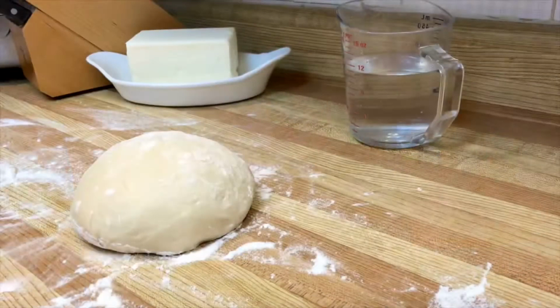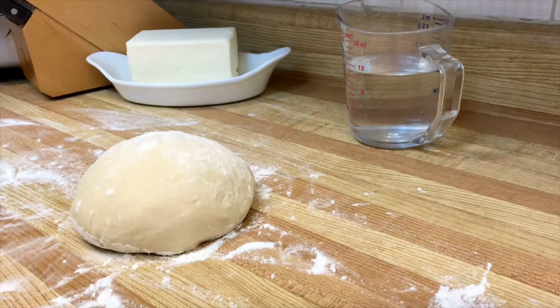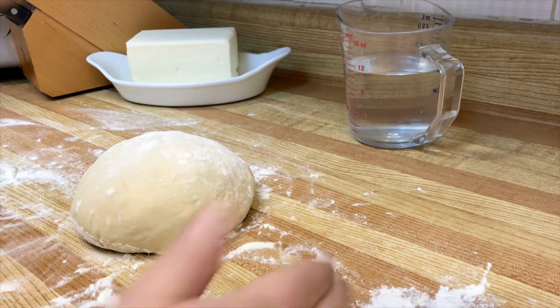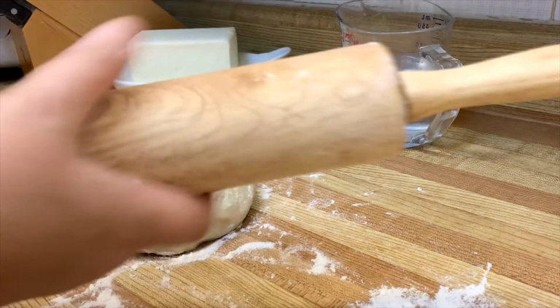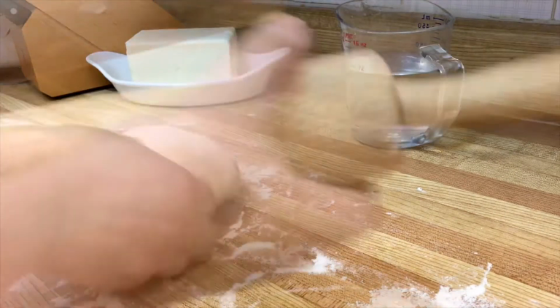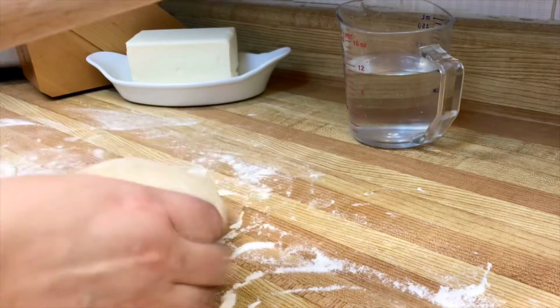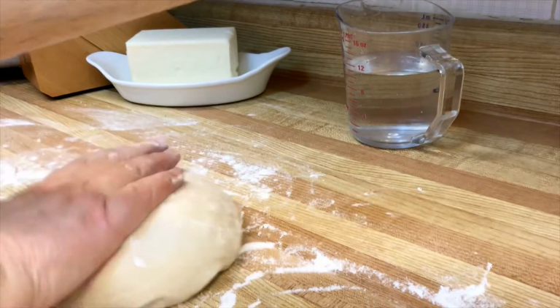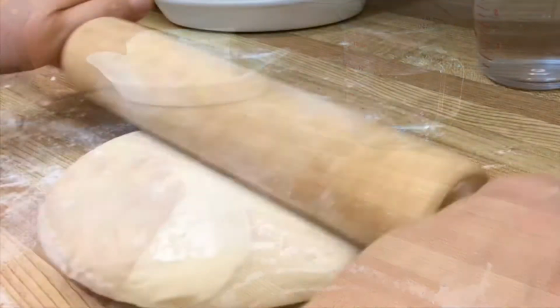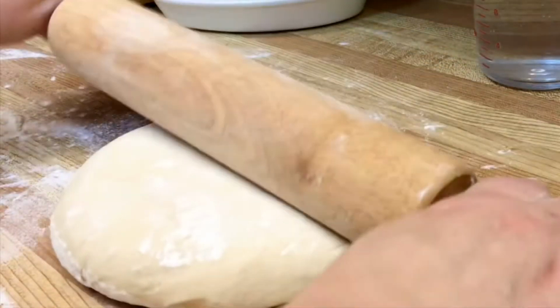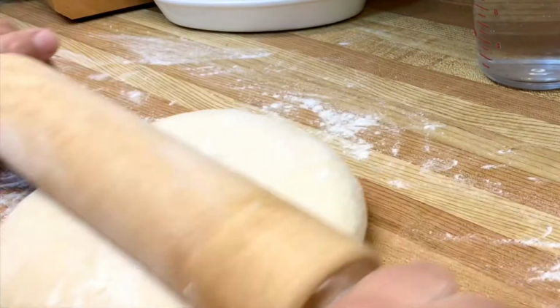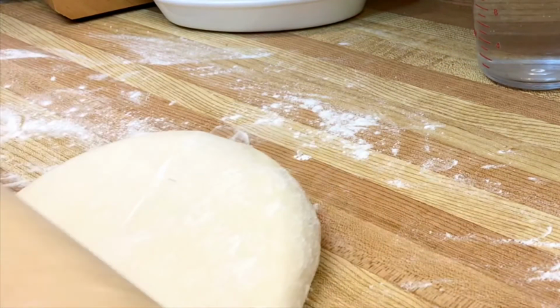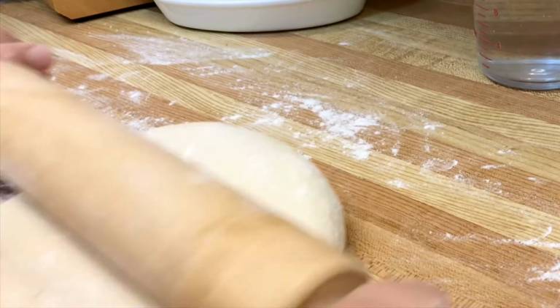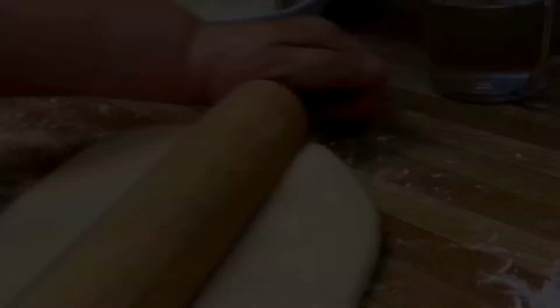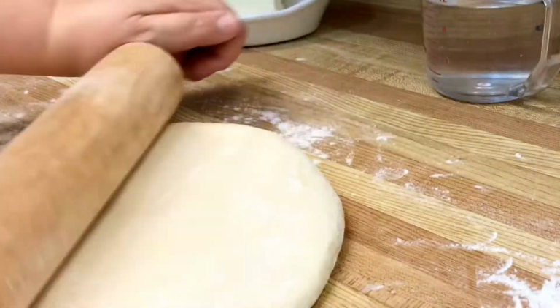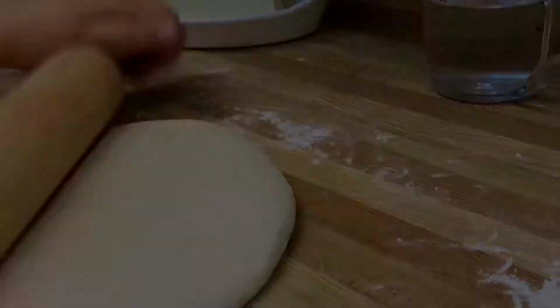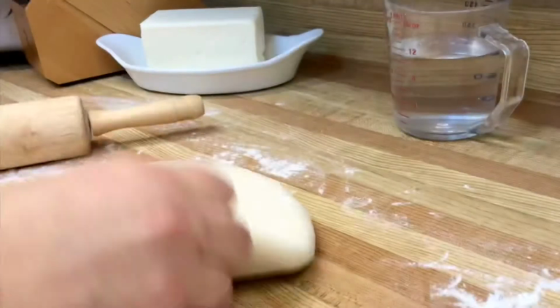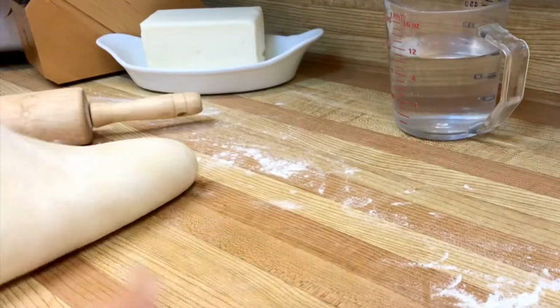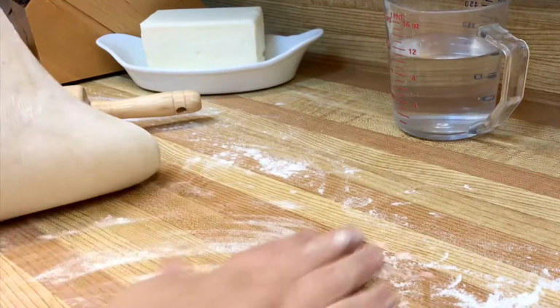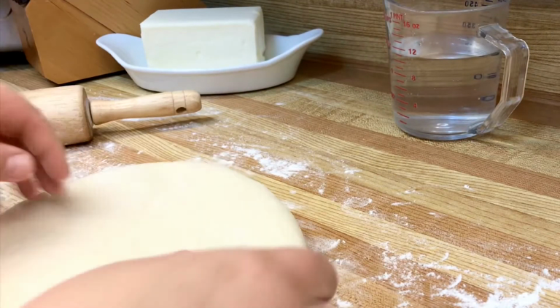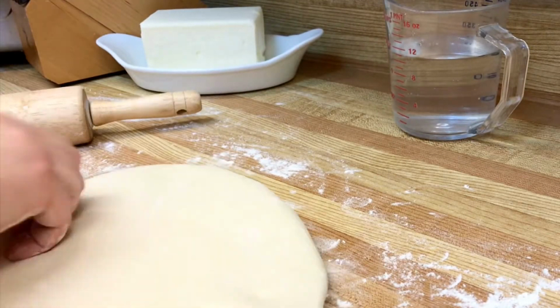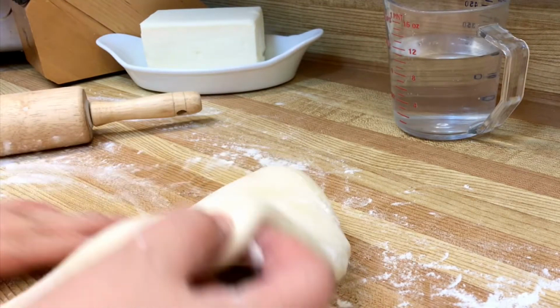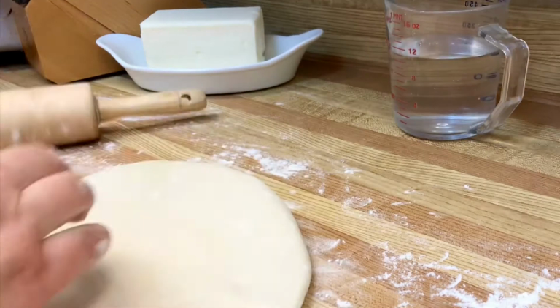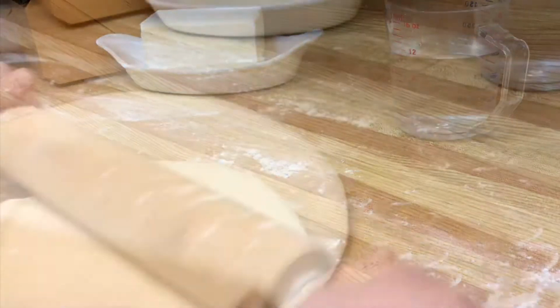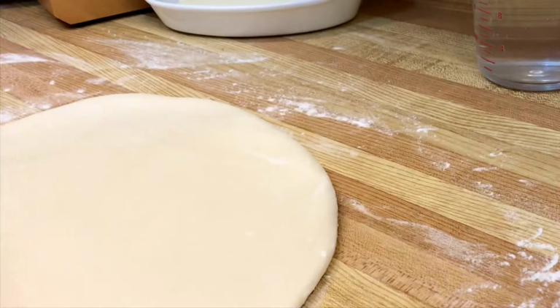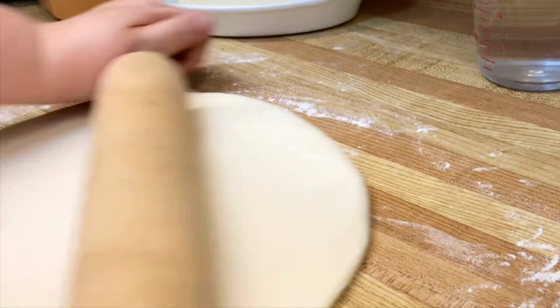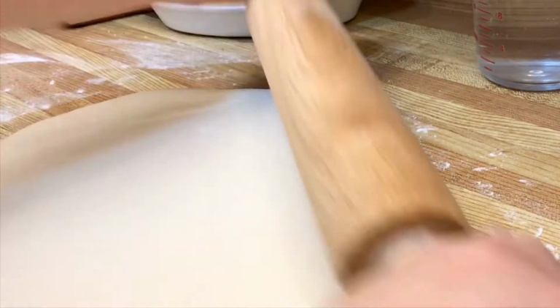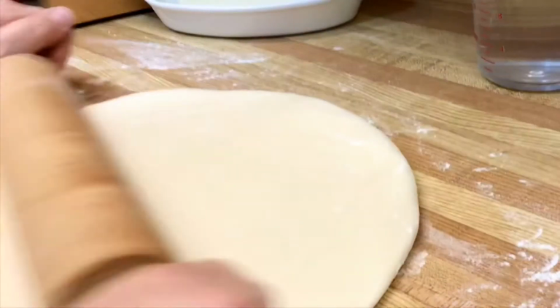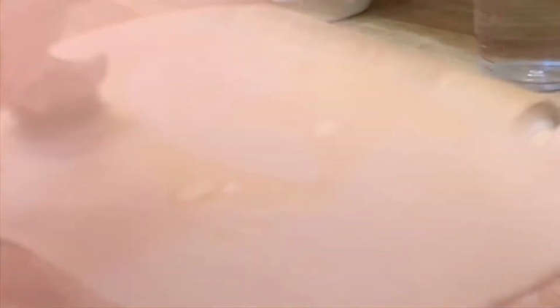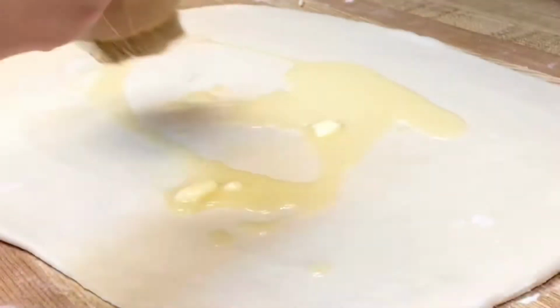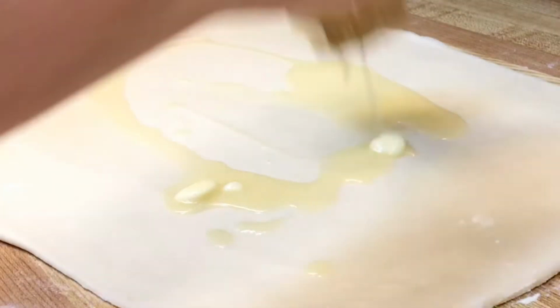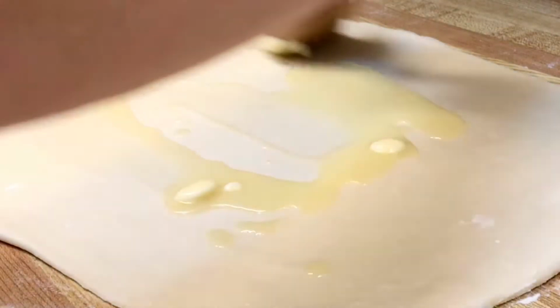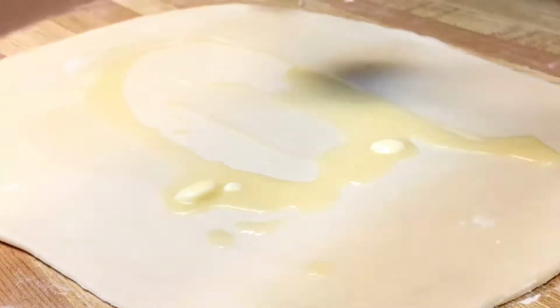Lightly flour your work surface as well as your rolling pin to begin. Start in the center and roll towards the edges to thin the dough. Lift the edges and dust with flour if it starts to stick to the counter. Roll dough to quarter inch thickness into a rectangle.